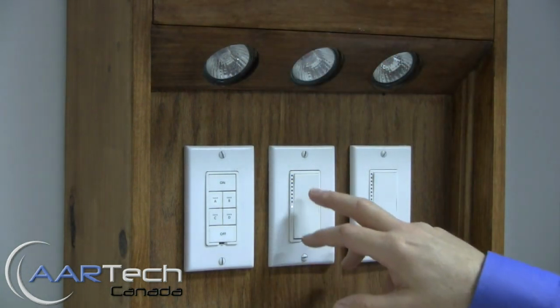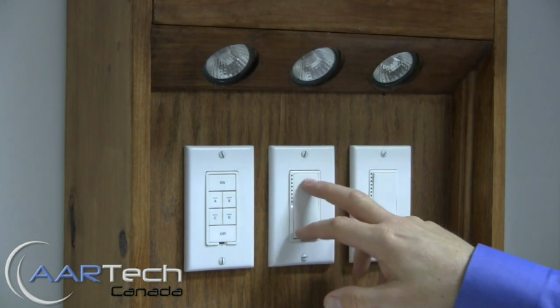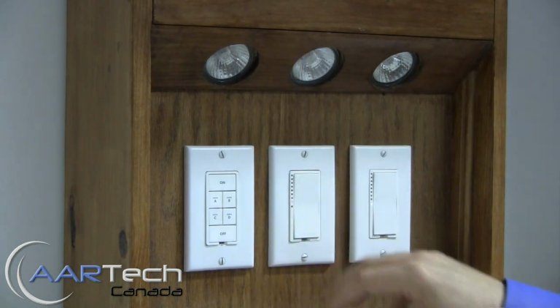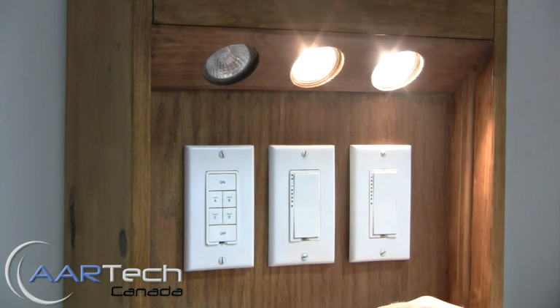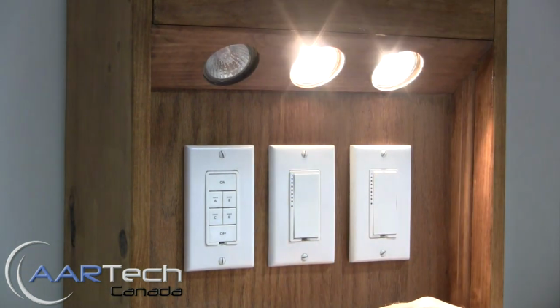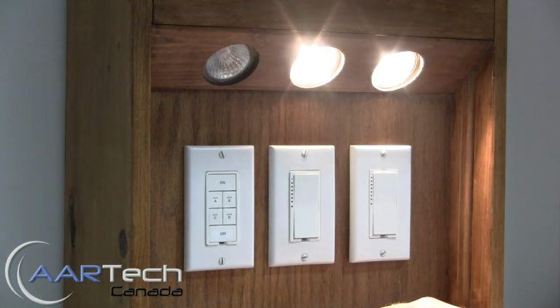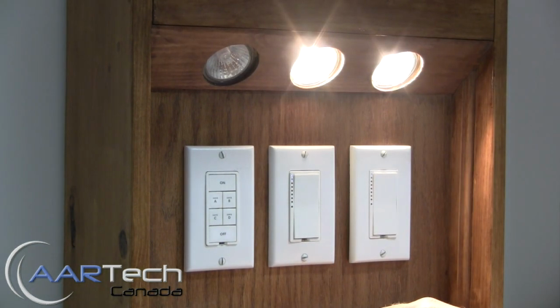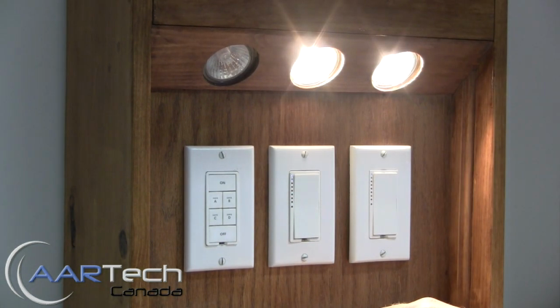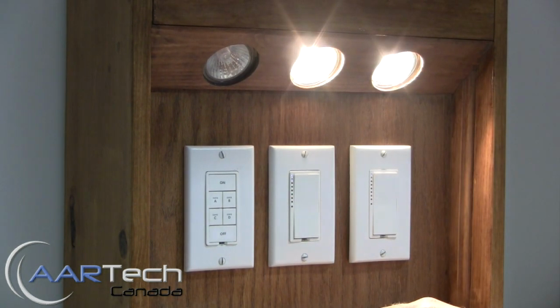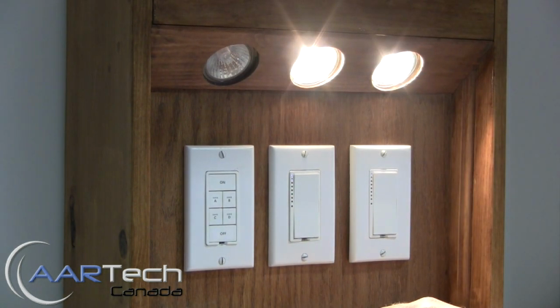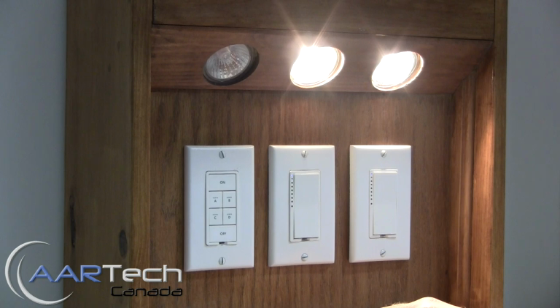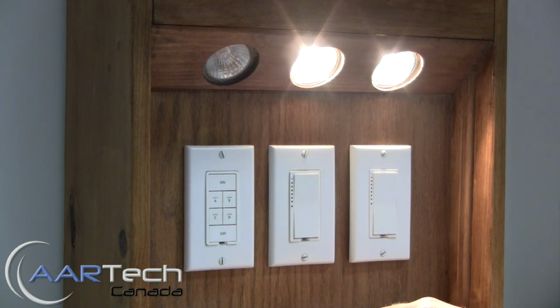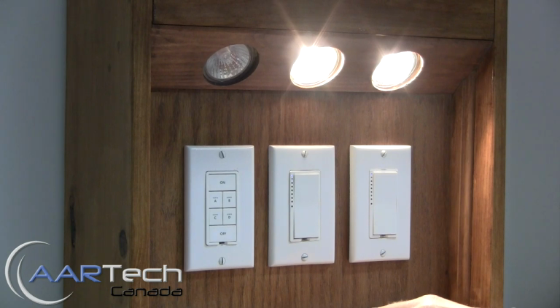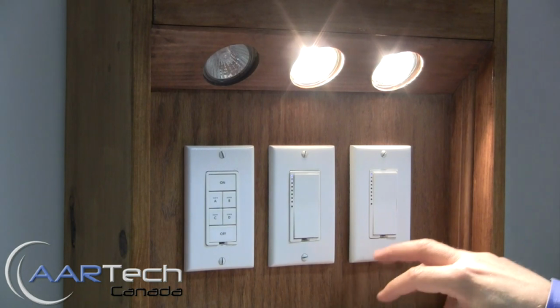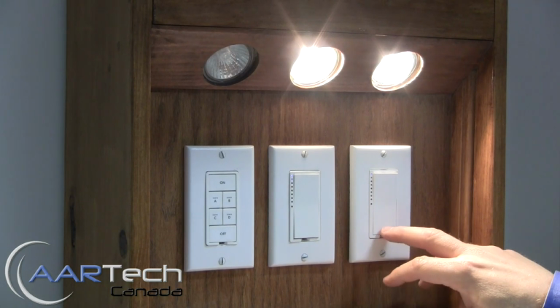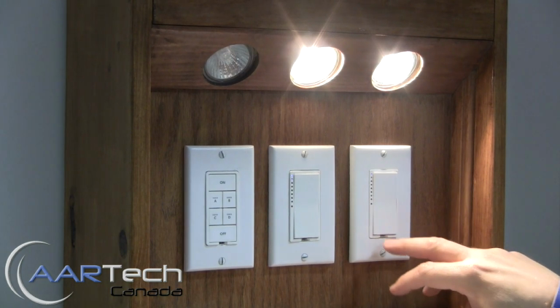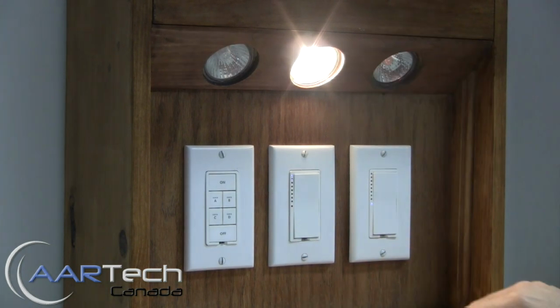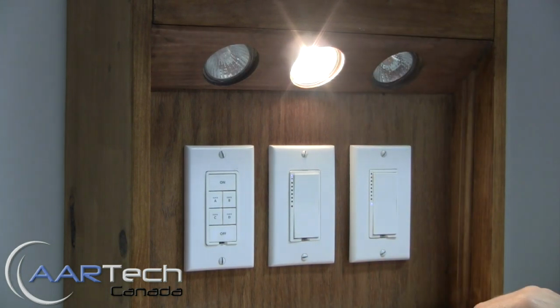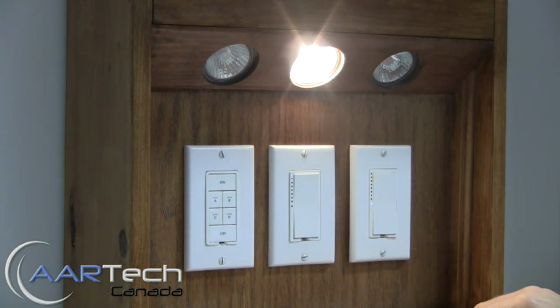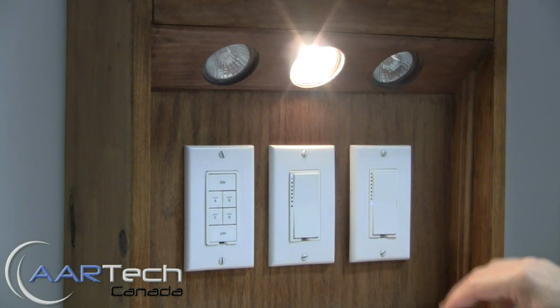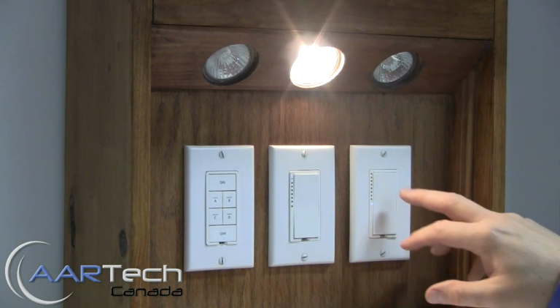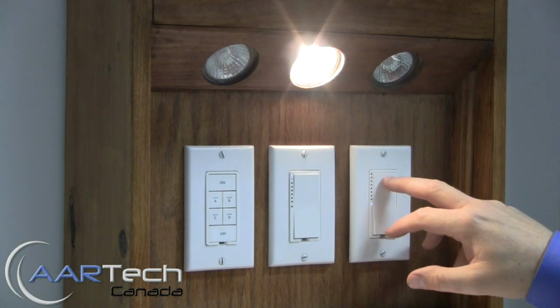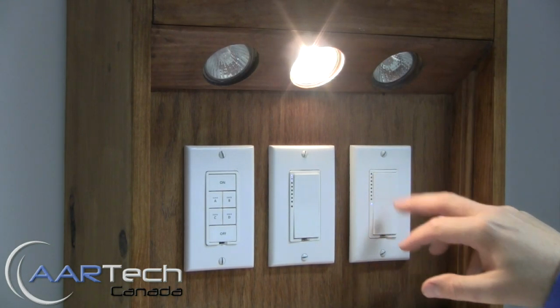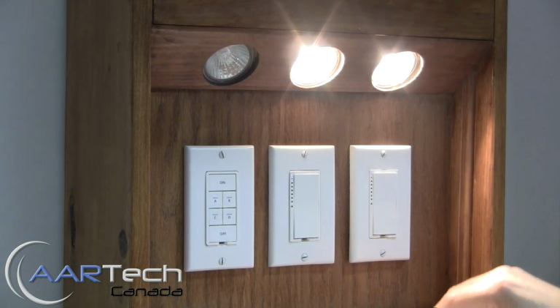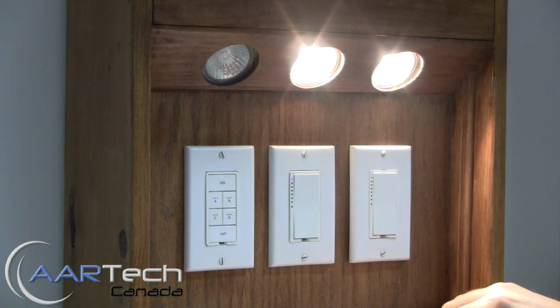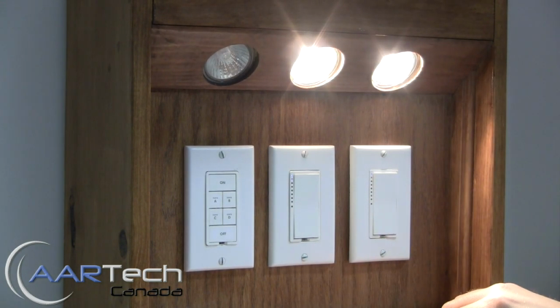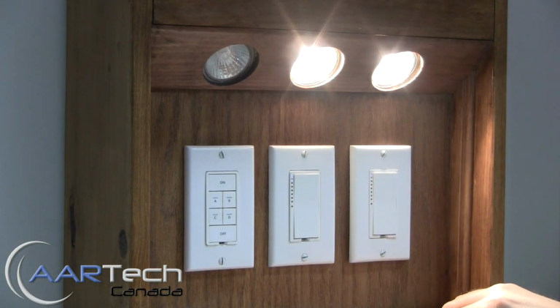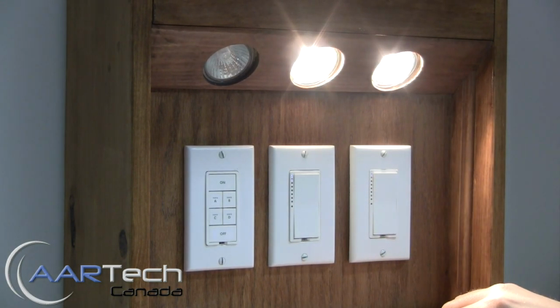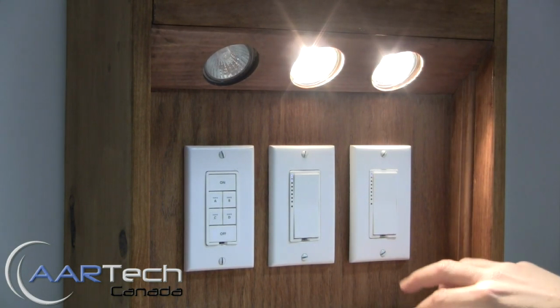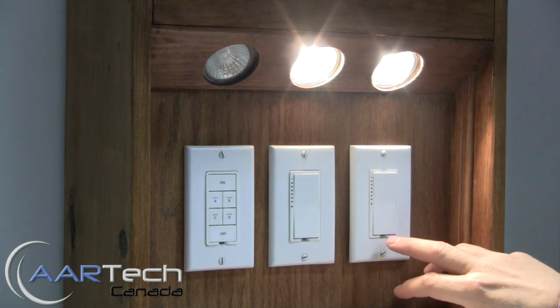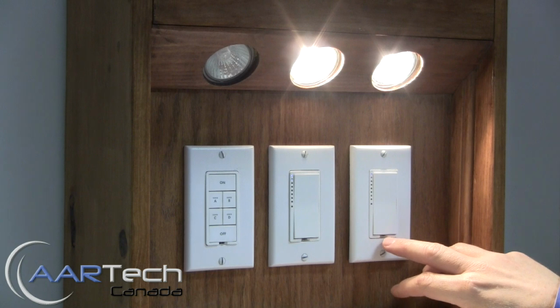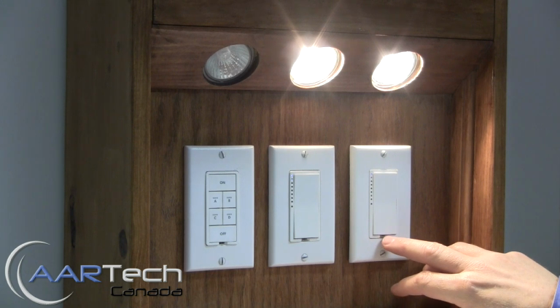Now the controller is controlling the responder, but you'll notice that when we control the responder it does not control the original controller.